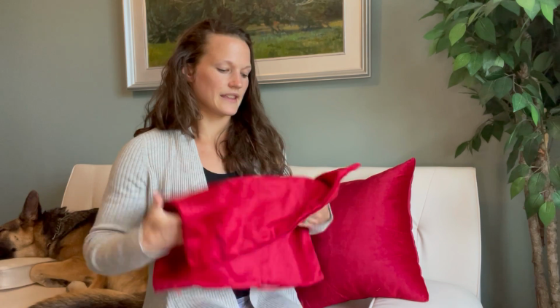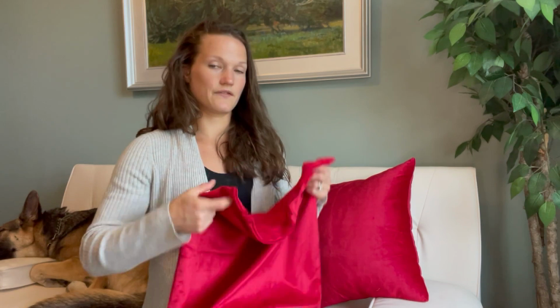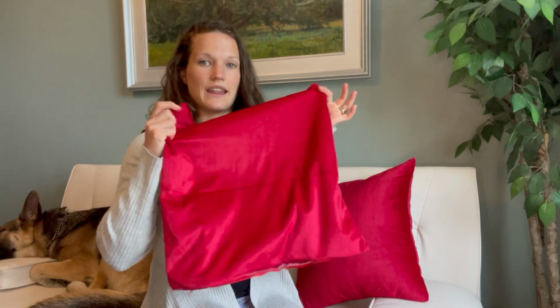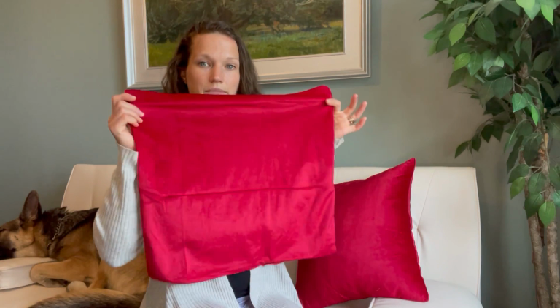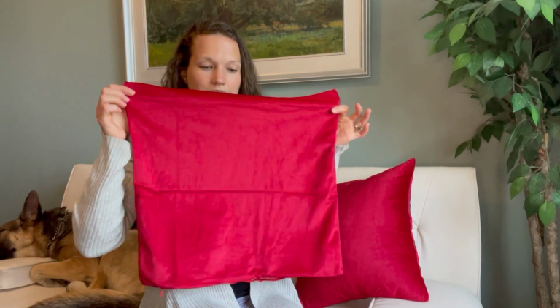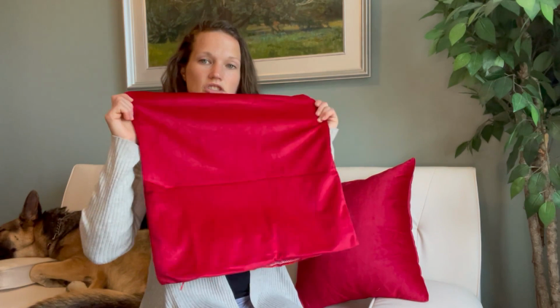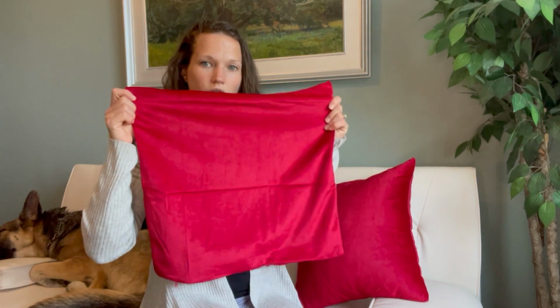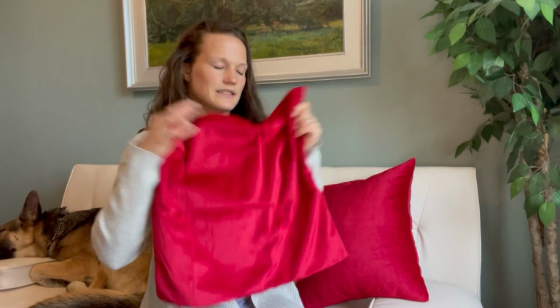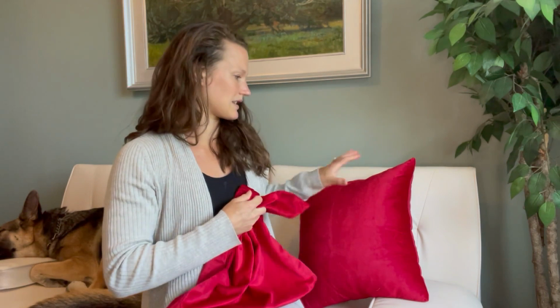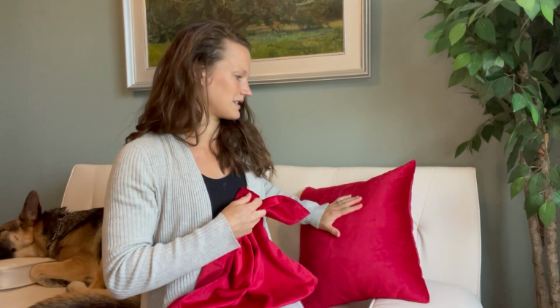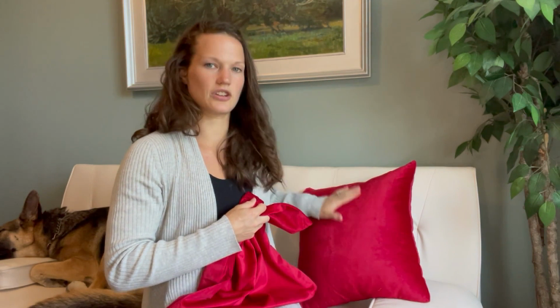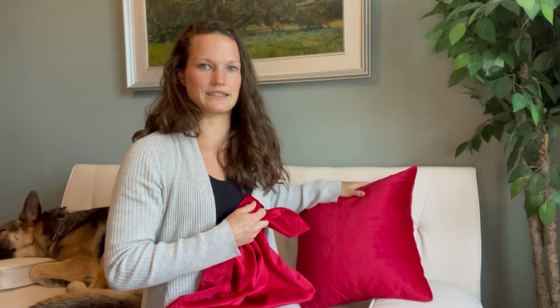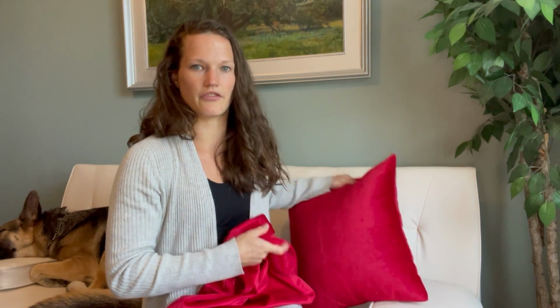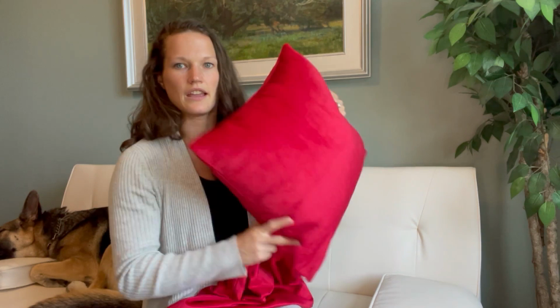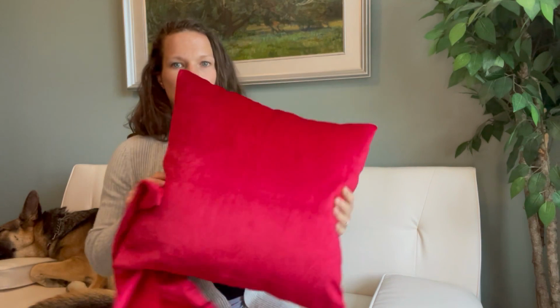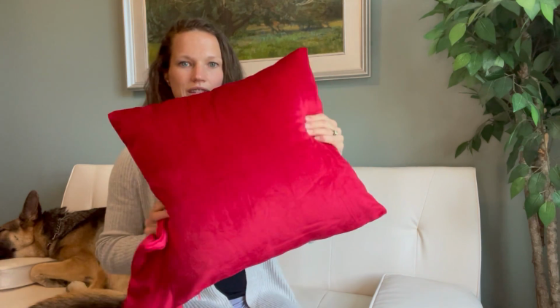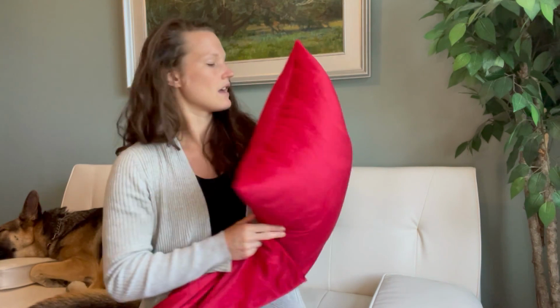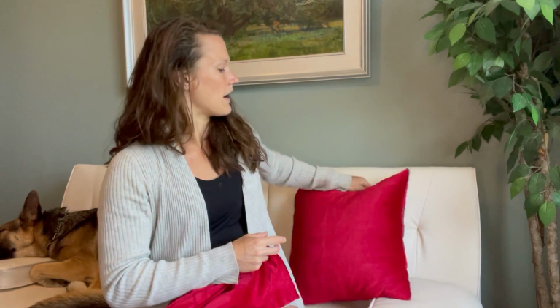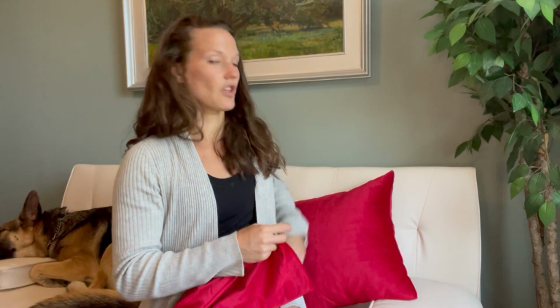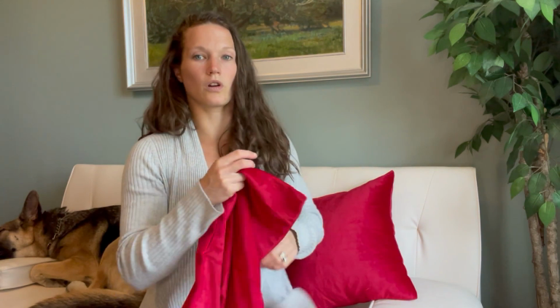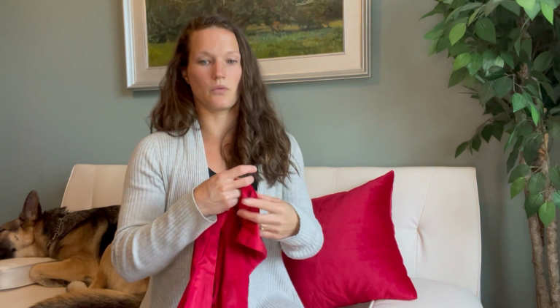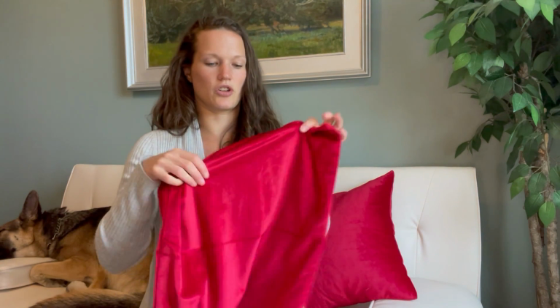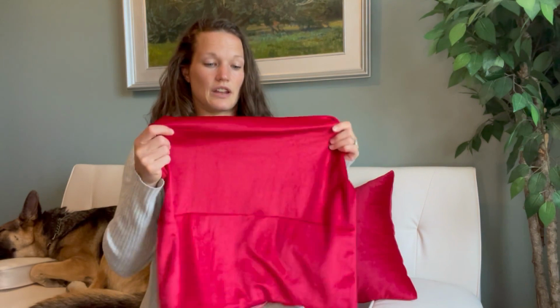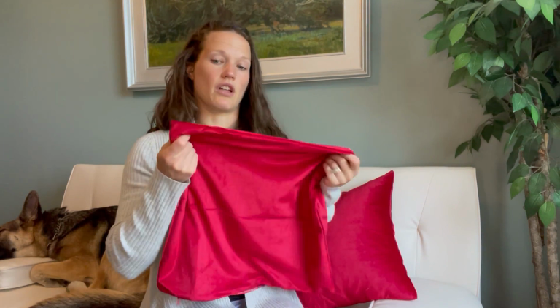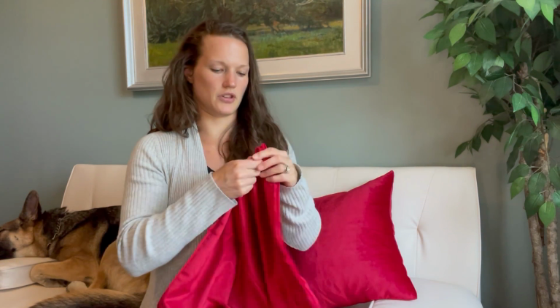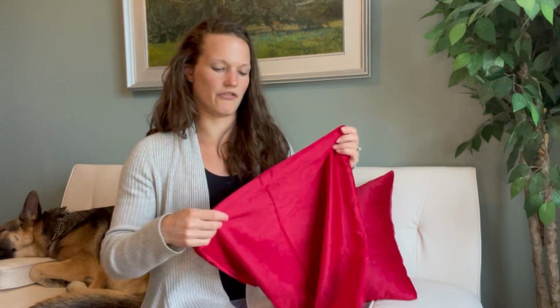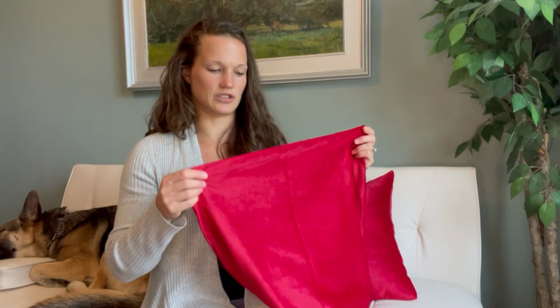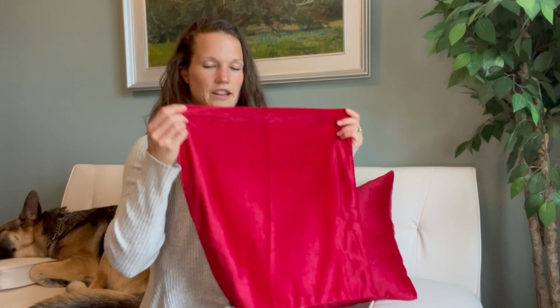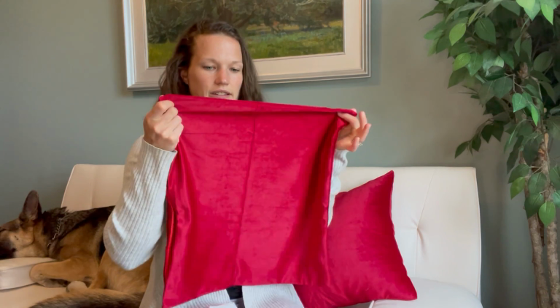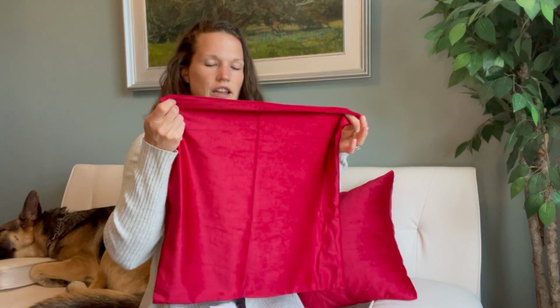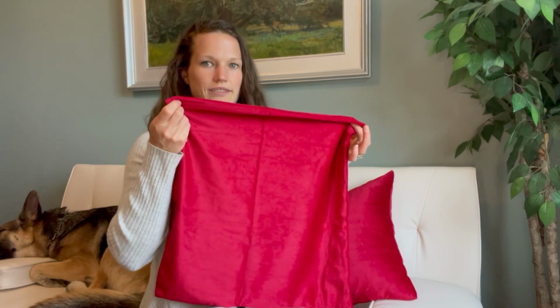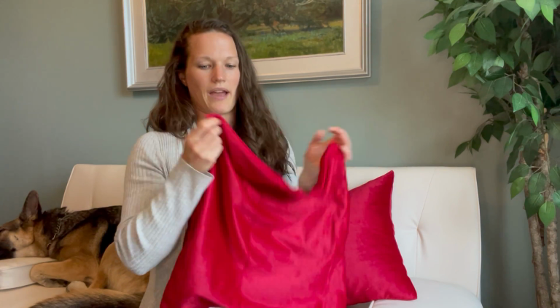This does fit an 18 by 18 inch pillow in it, and you can see it's nice and fluffy. You can stuff it with fluff — you can buy fluff and just stuff it in there and use it that way.